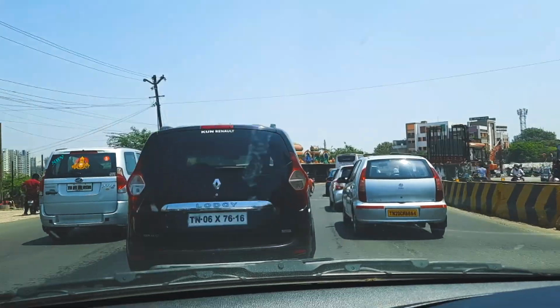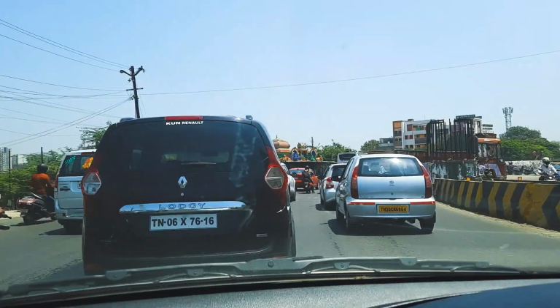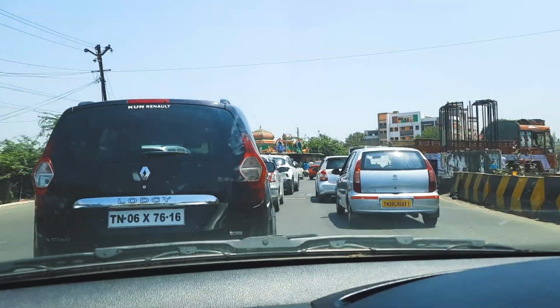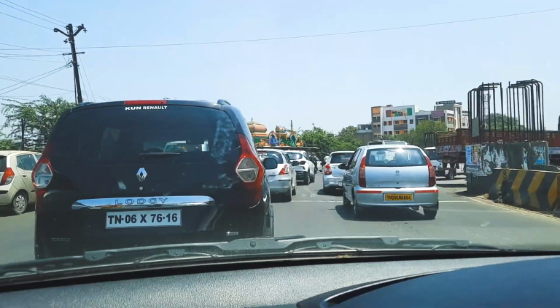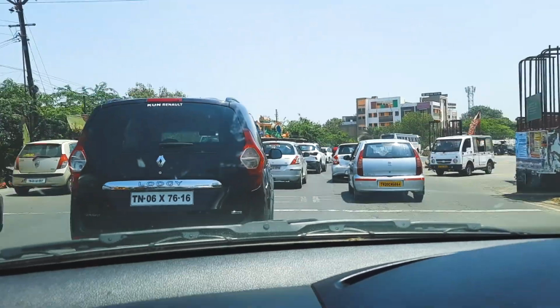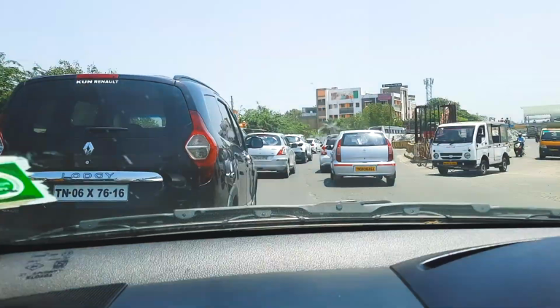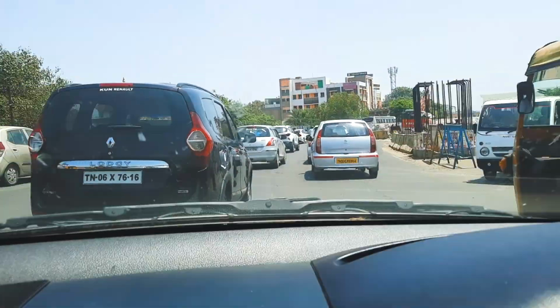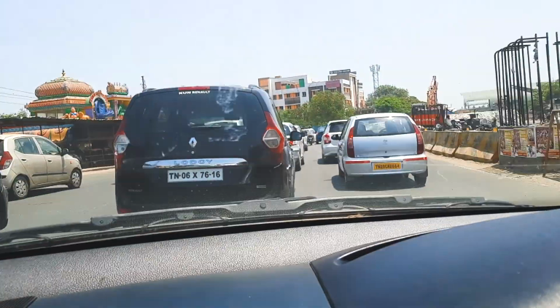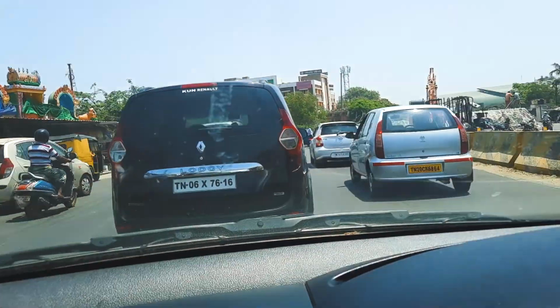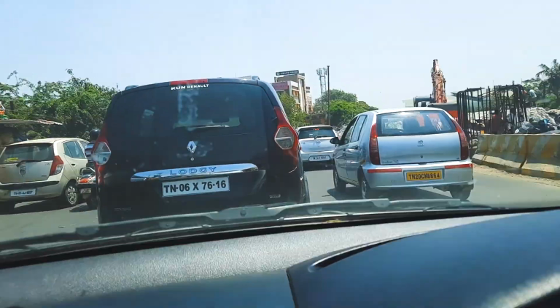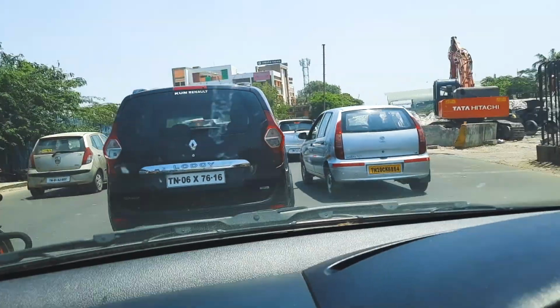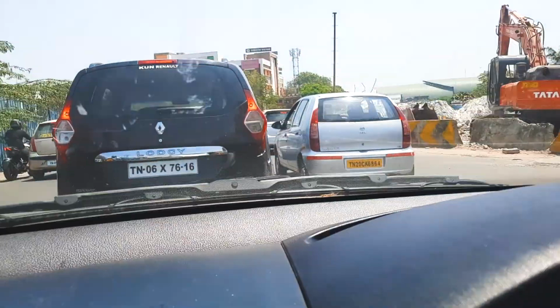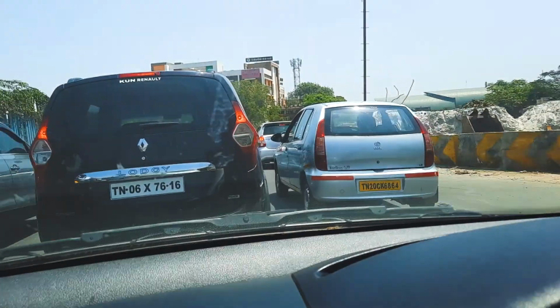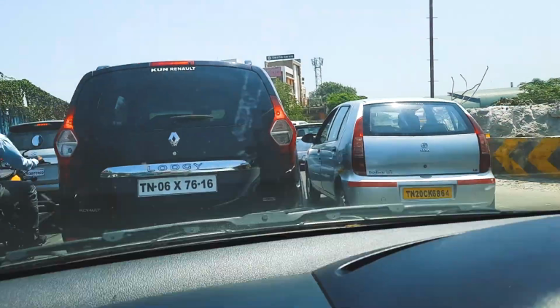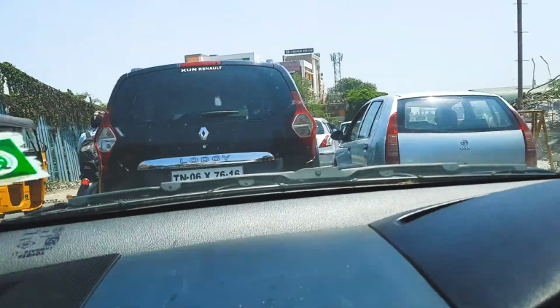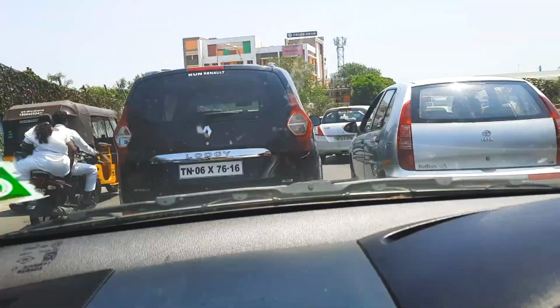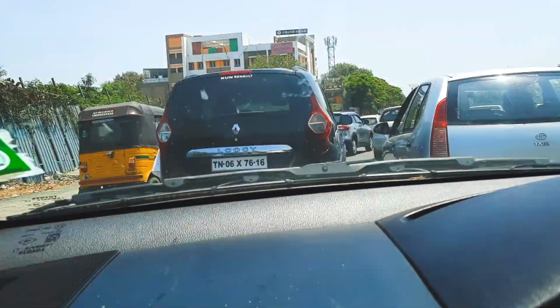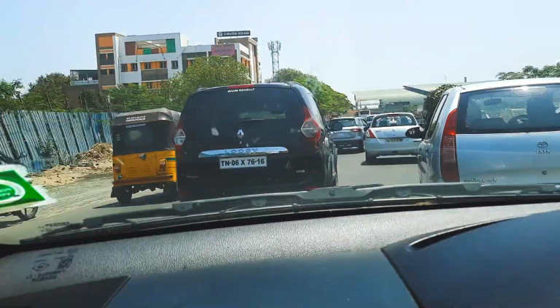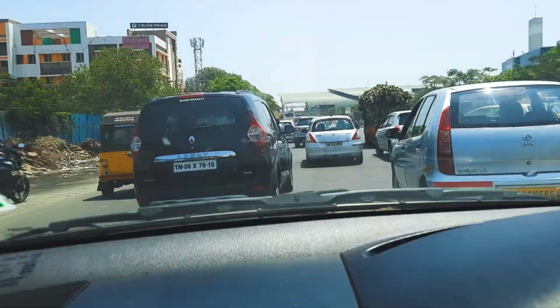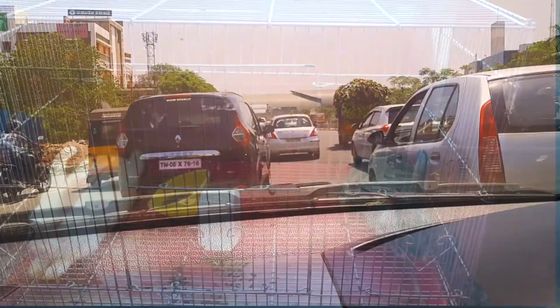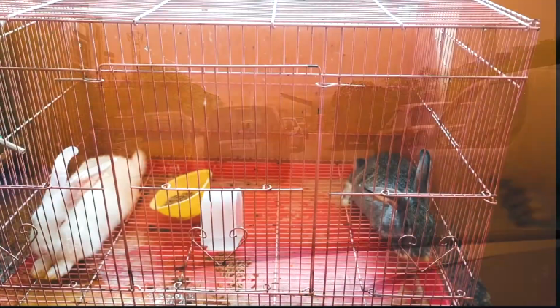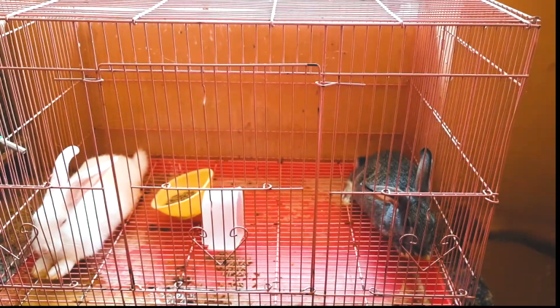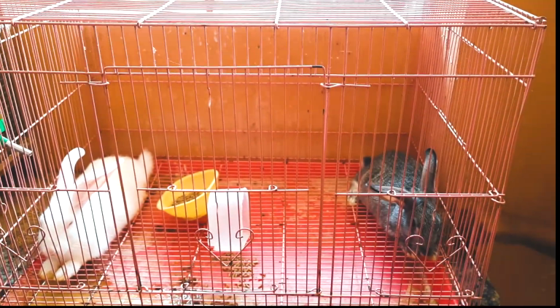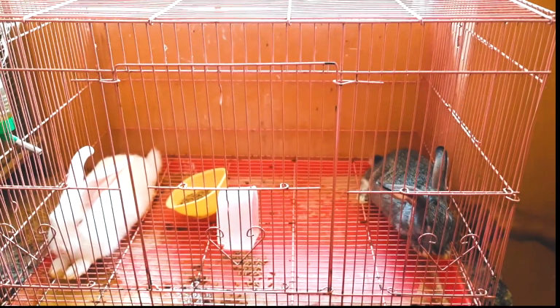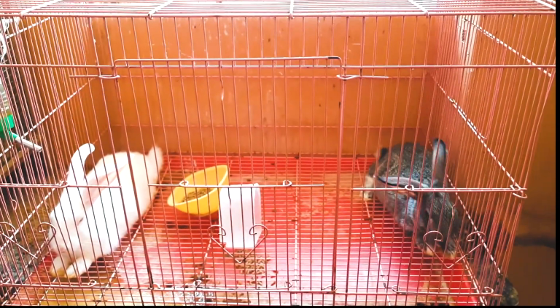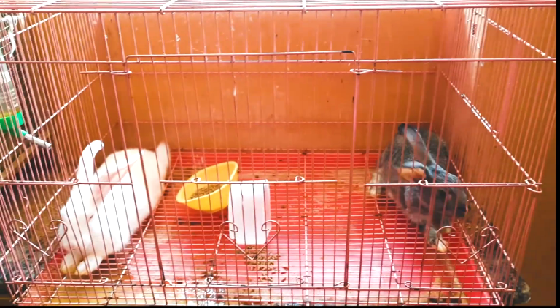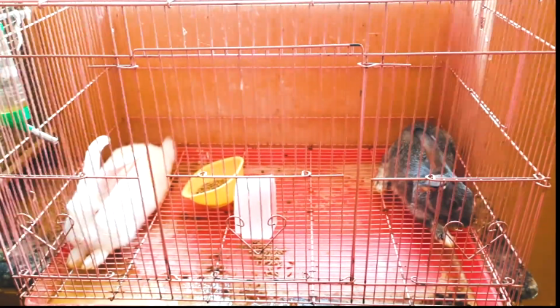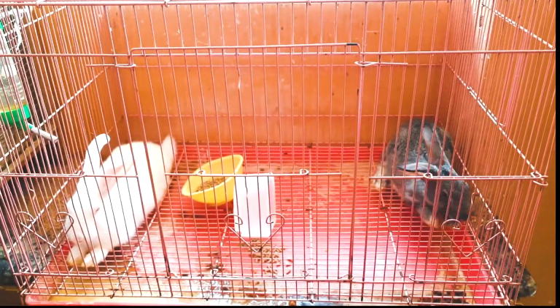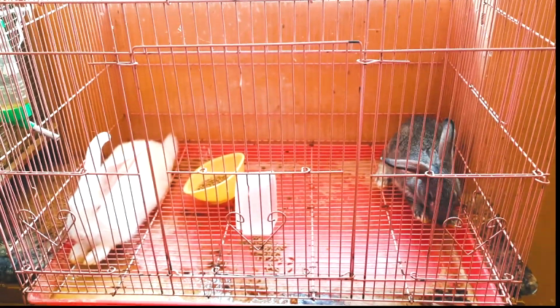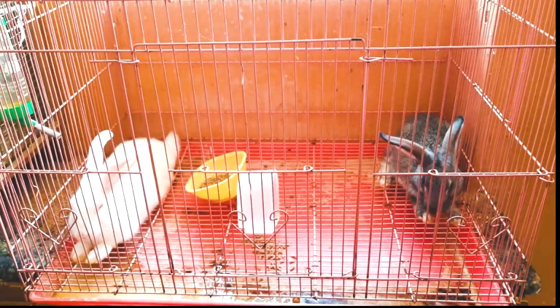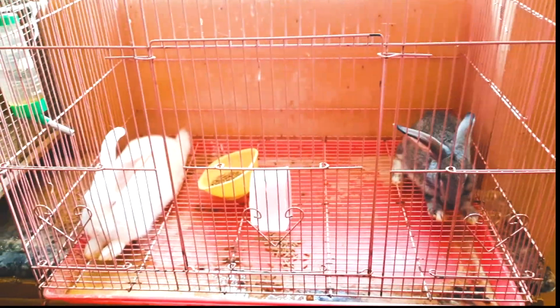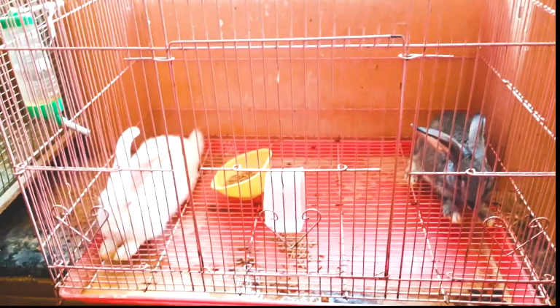I'm going to an old age home for the first time. I don't know where to go to this place. Let's go to this place. Because I thought I was in a cinema, but it's different from reality.